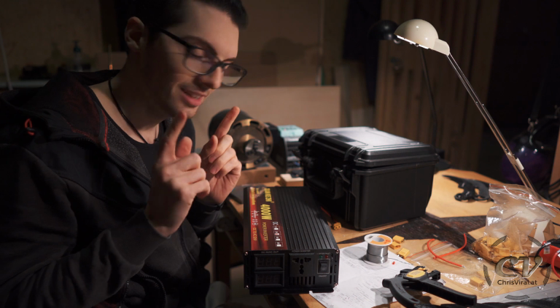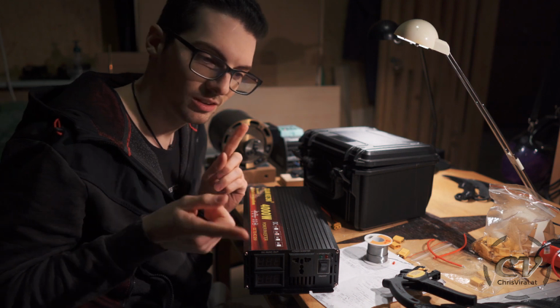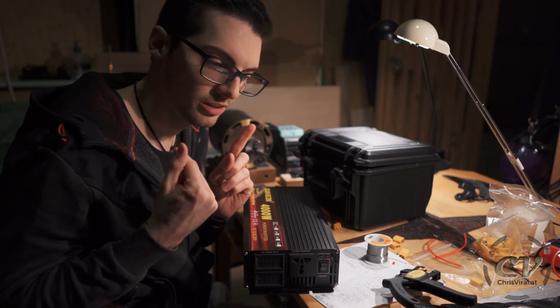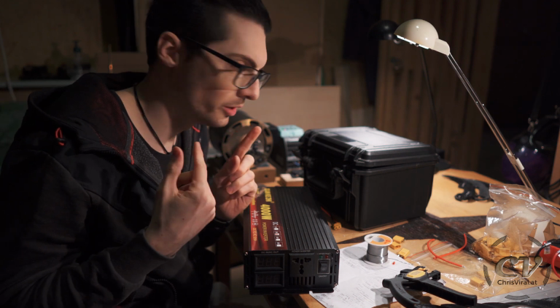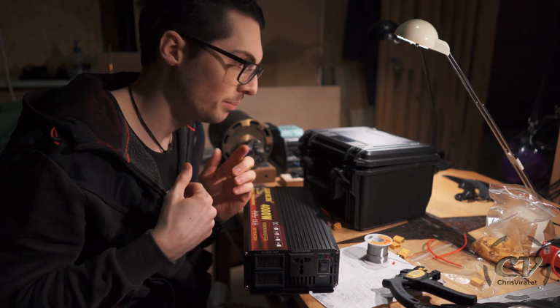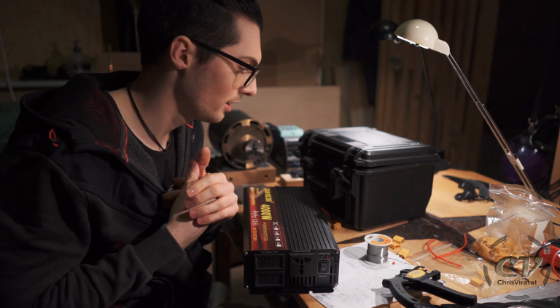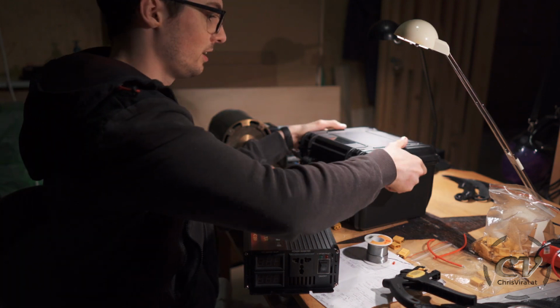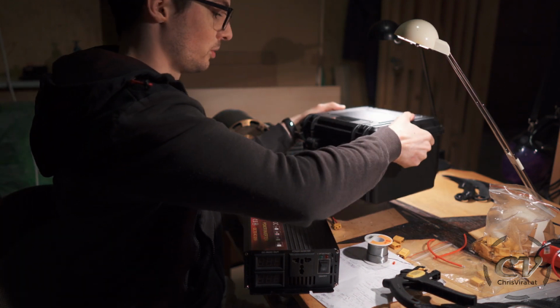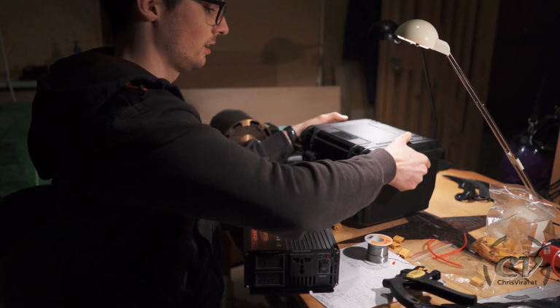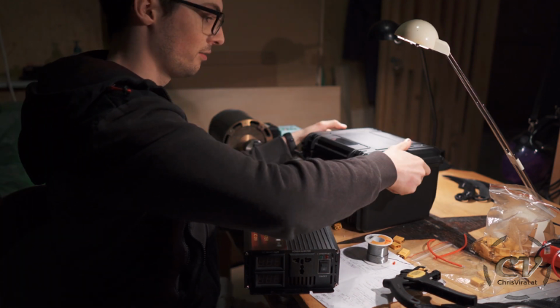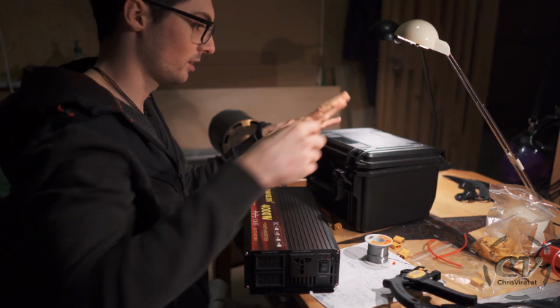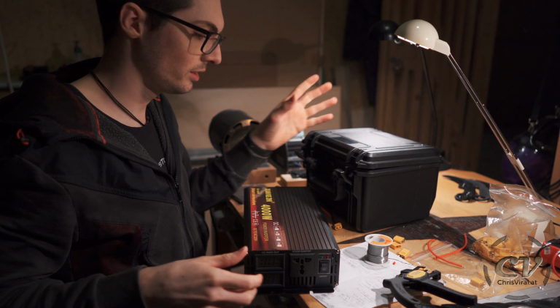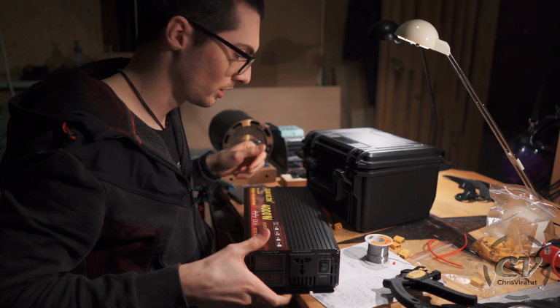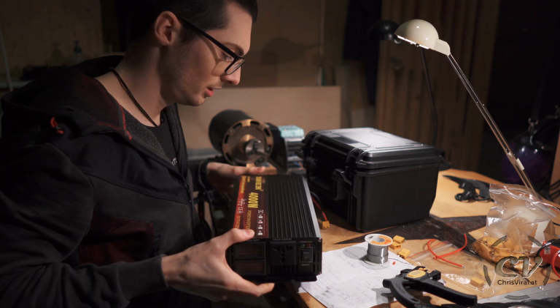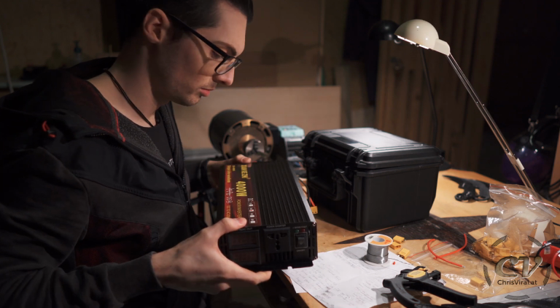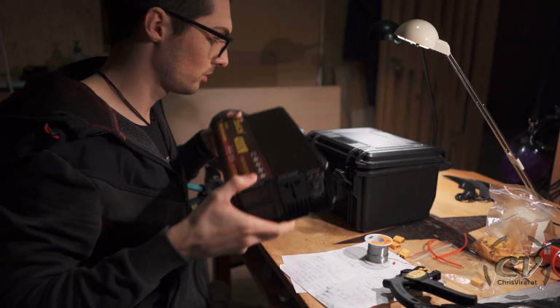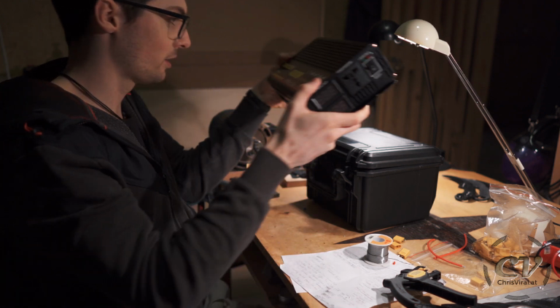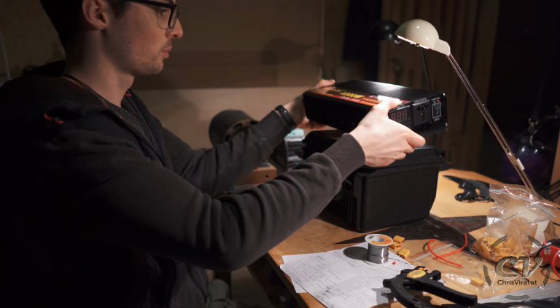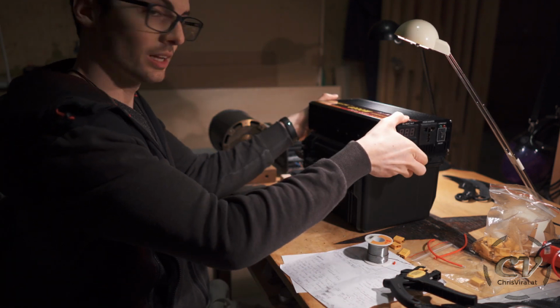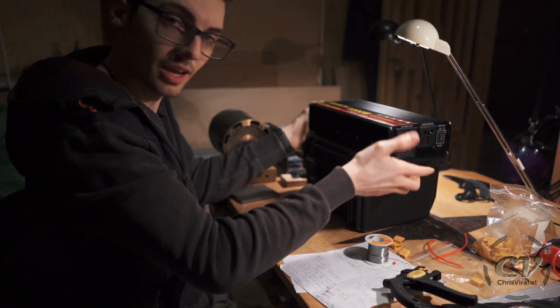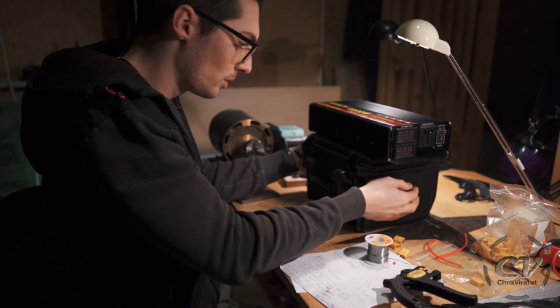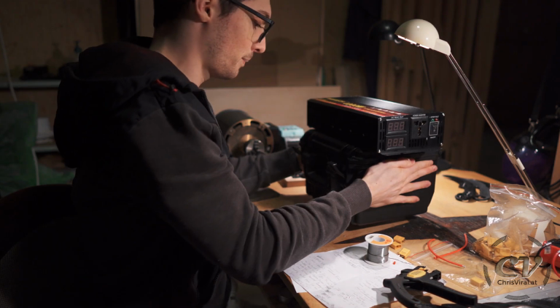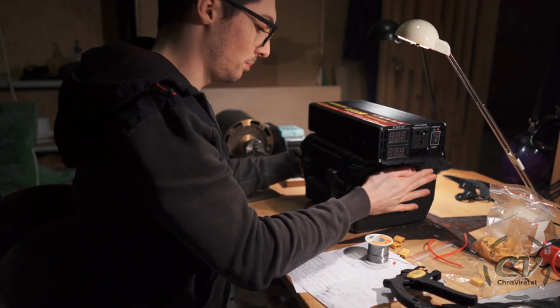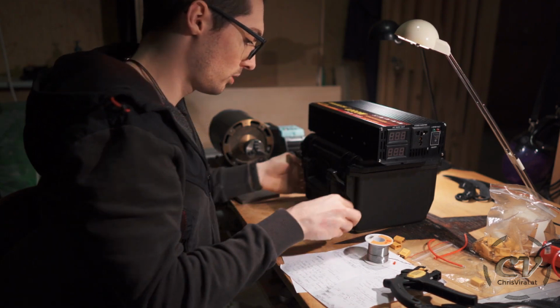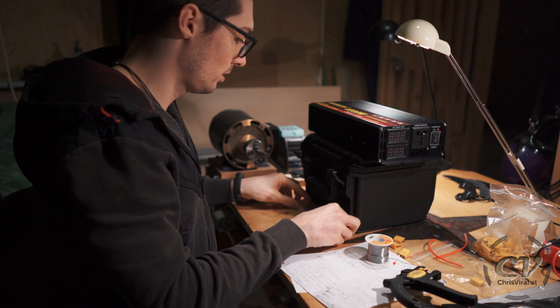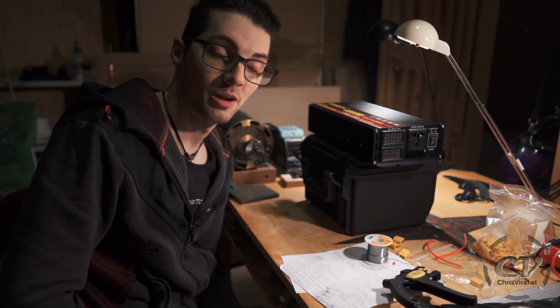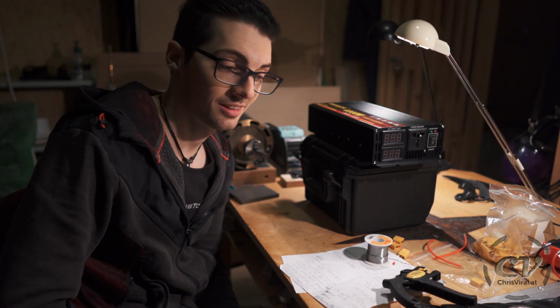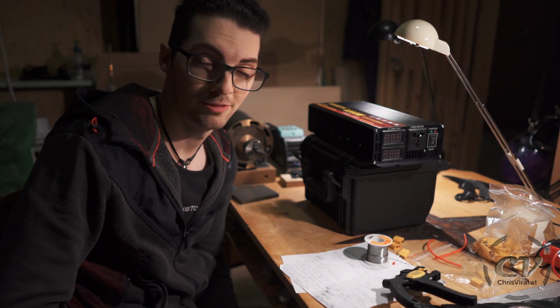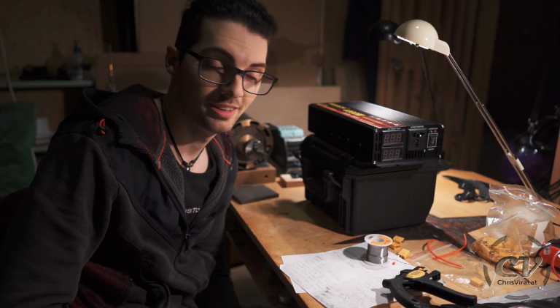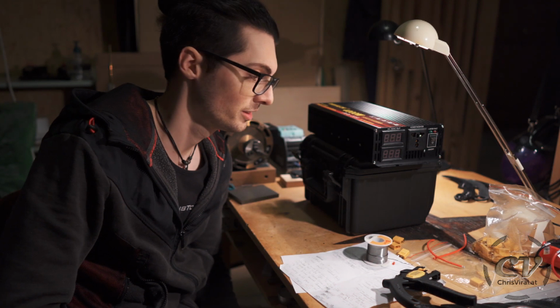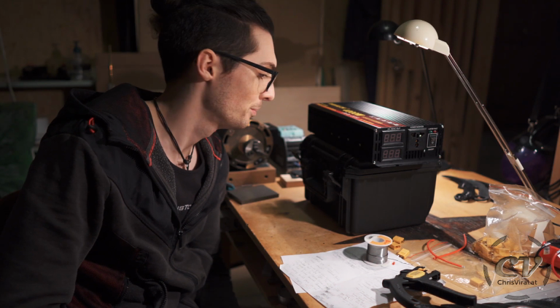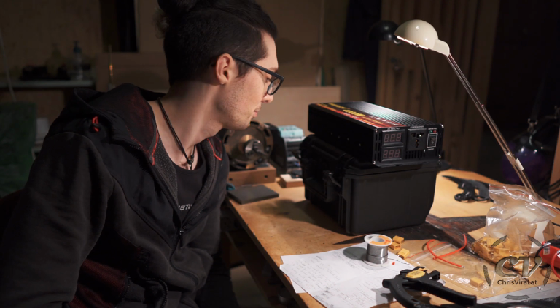I had this idea to just put it all in my backpack. This one is ridiculously heavy — around 8 kilograms. And together, it's probably like 10 kilograms, maybe a bit more. But this sounds like a fun idea to just put it in my backpack.